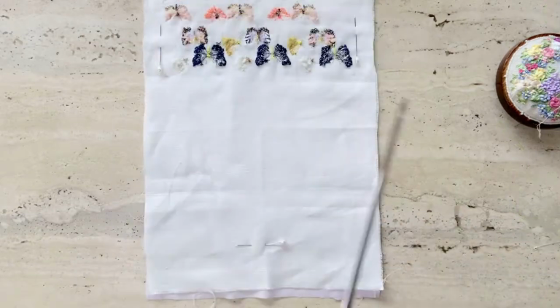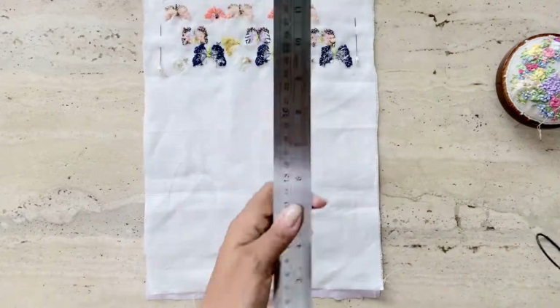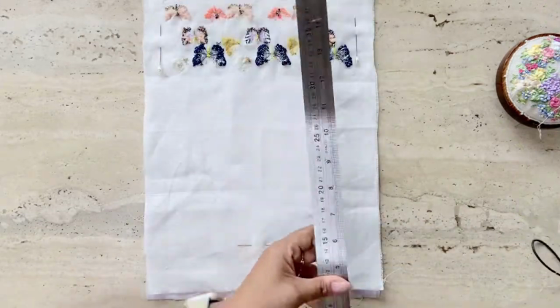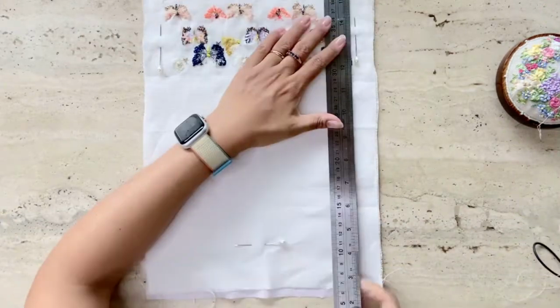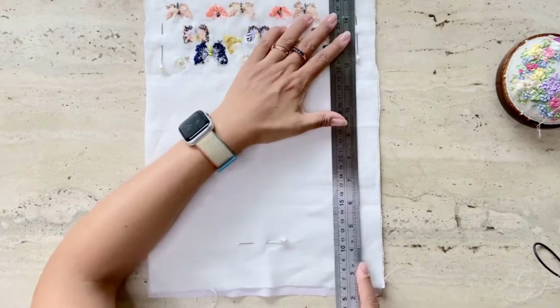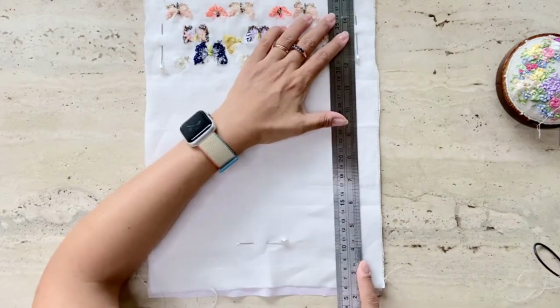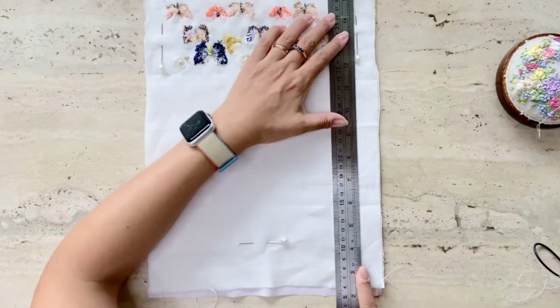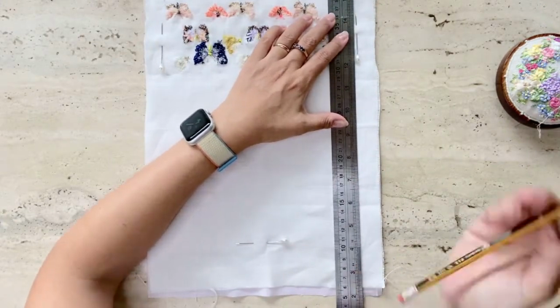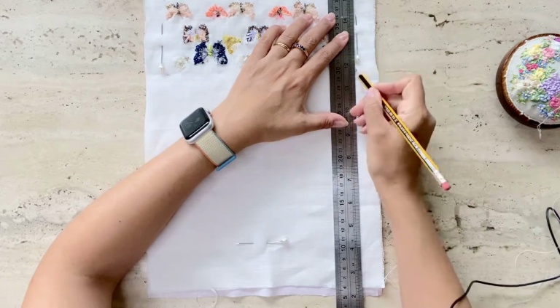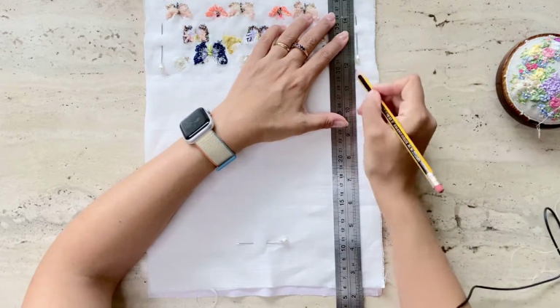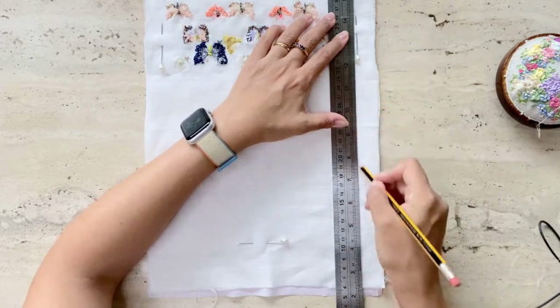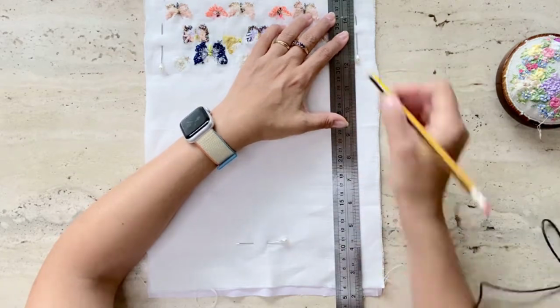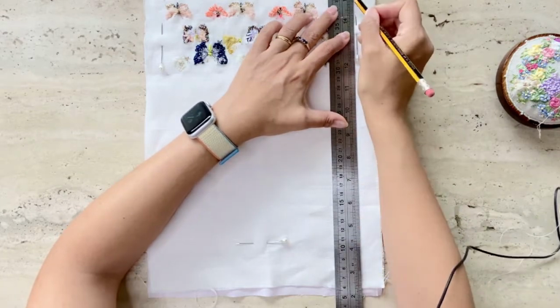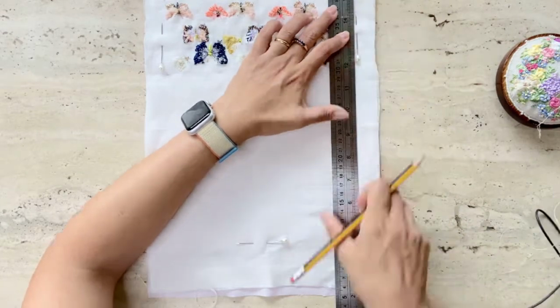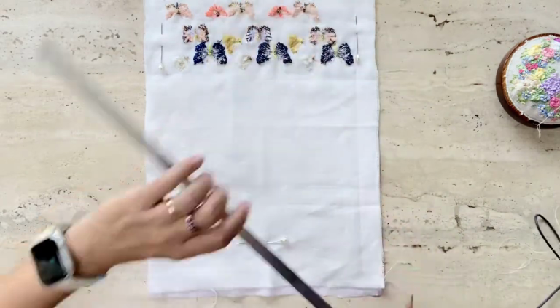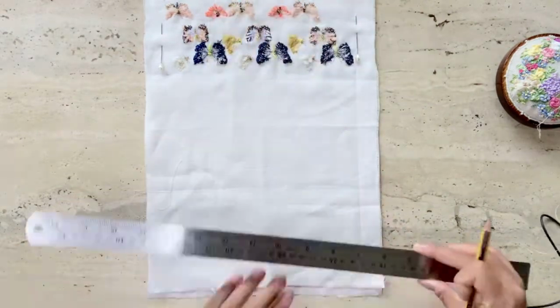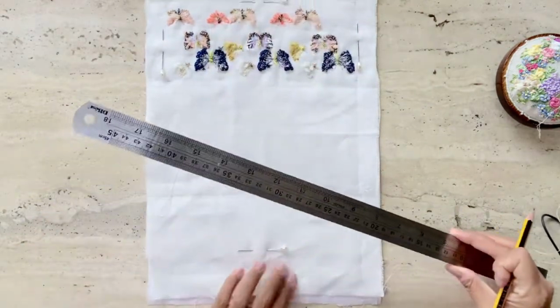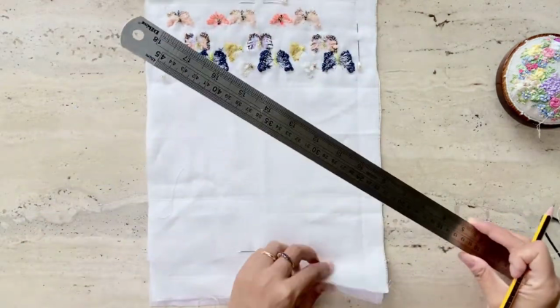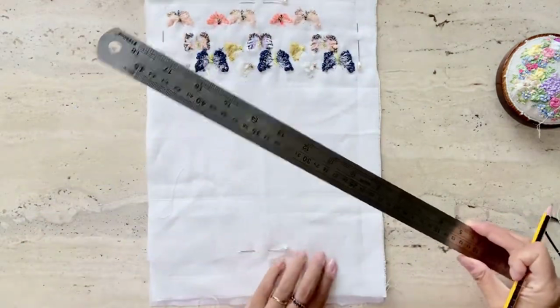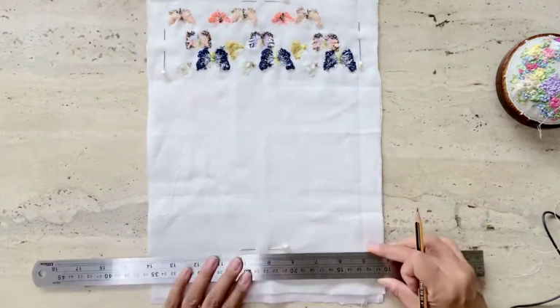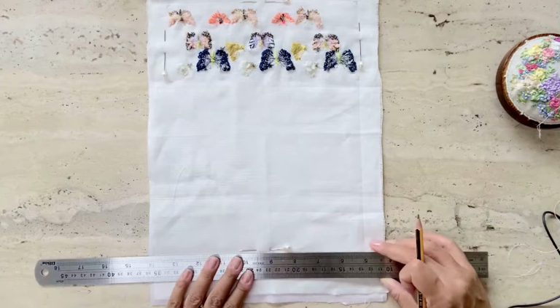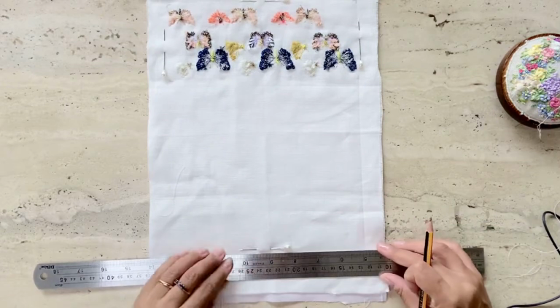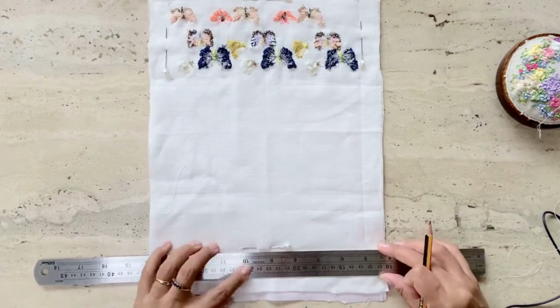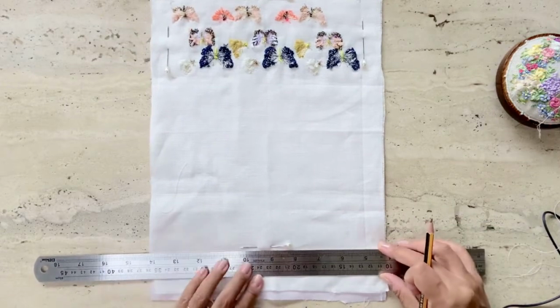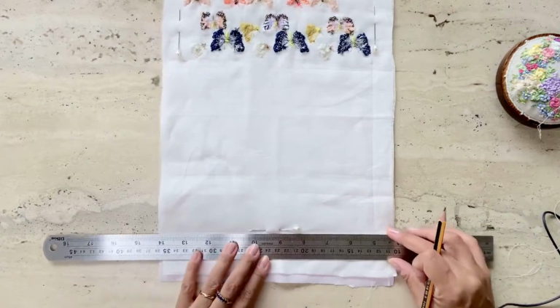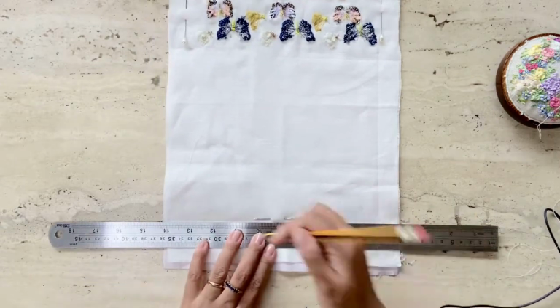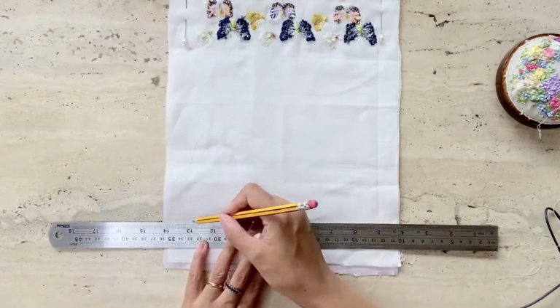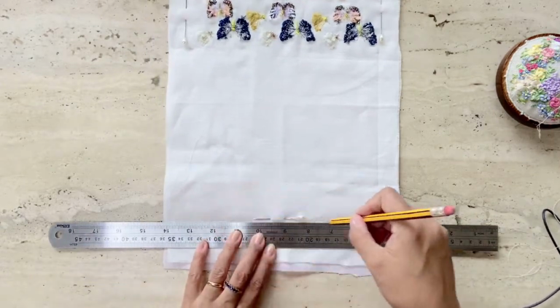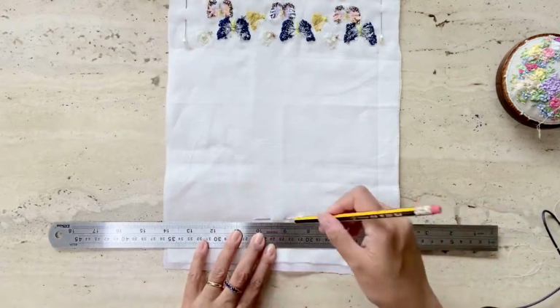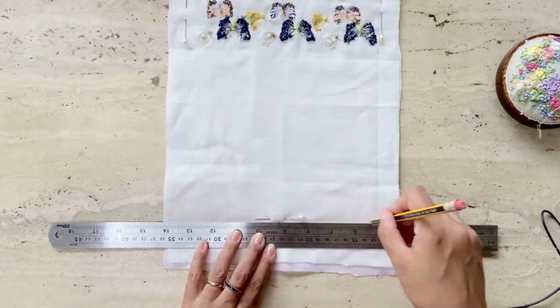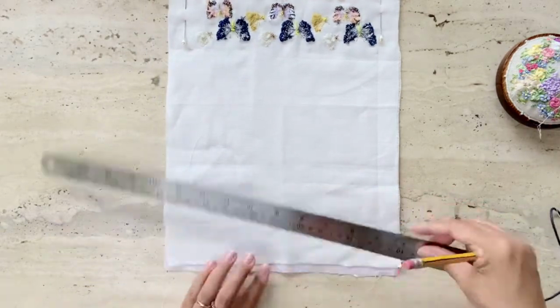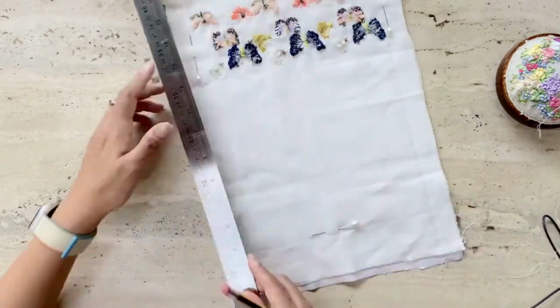Next I'm going to take a ruler to draw a line that will be the seam line where I'm going to stitch, essentially just pulling the line from the end of the purse down to the rest of the fabric.